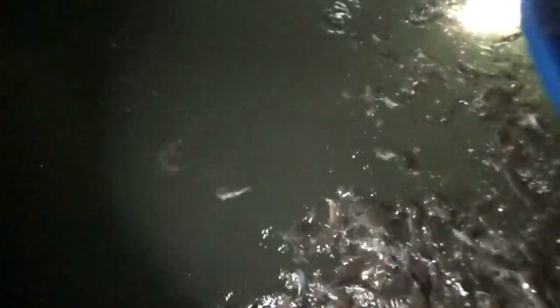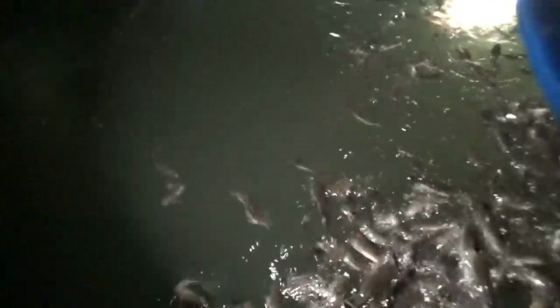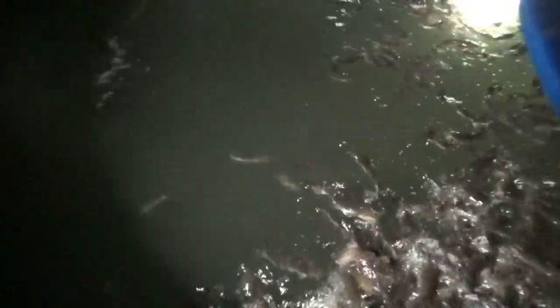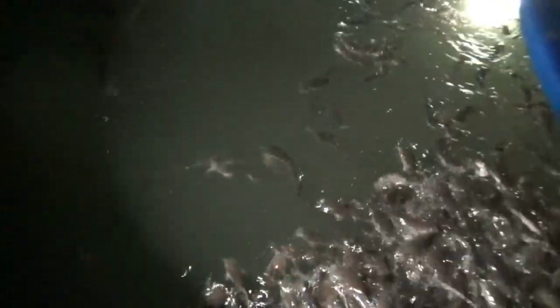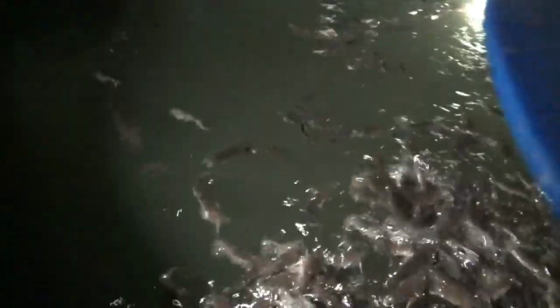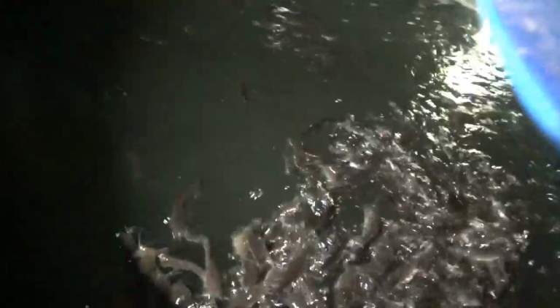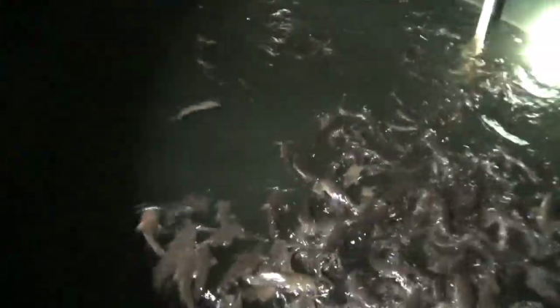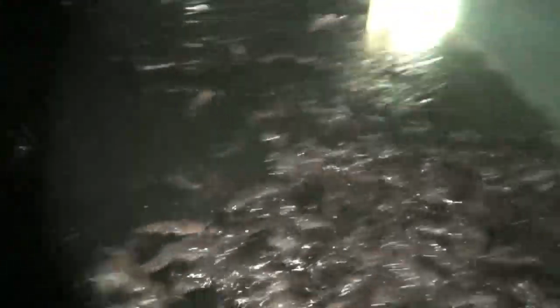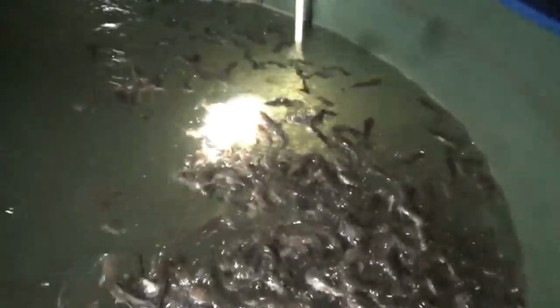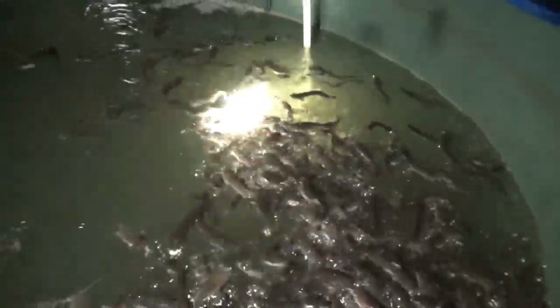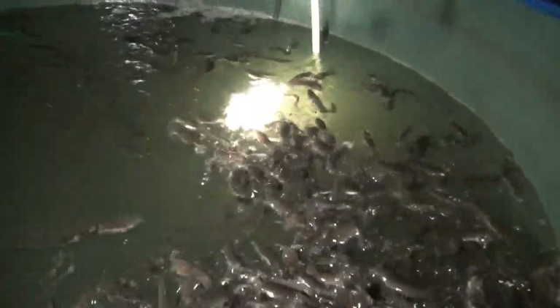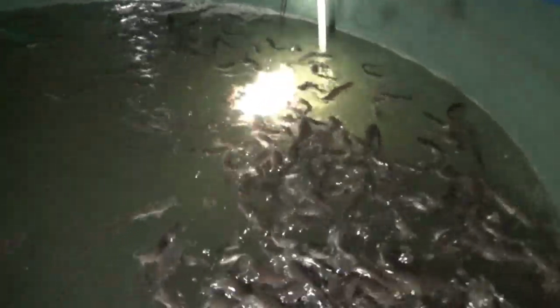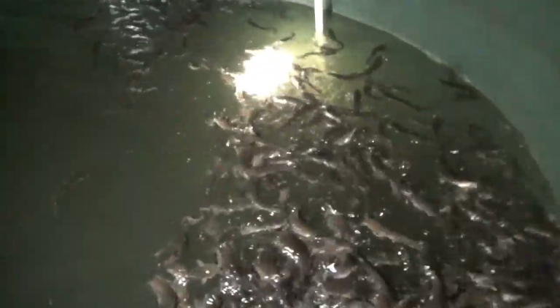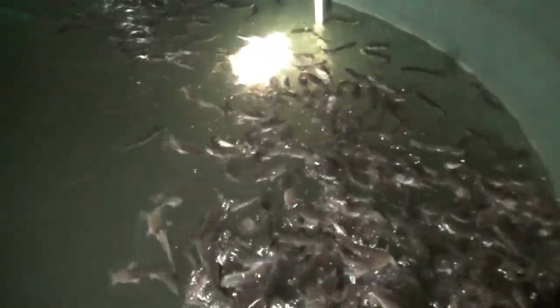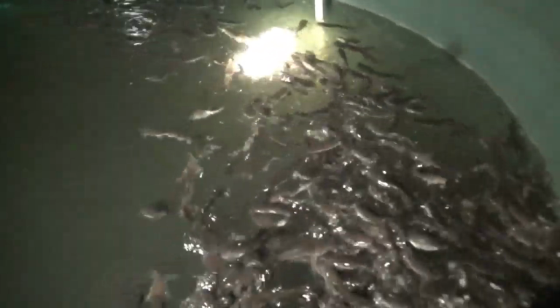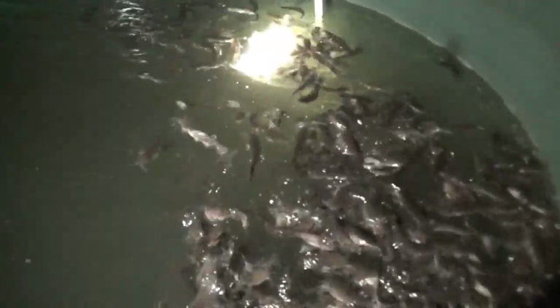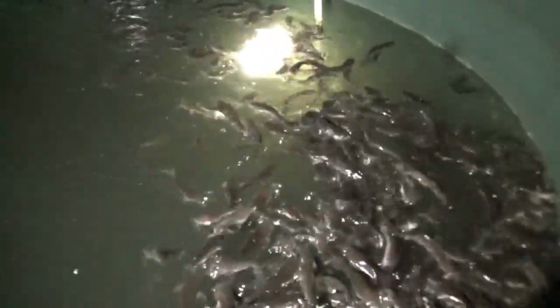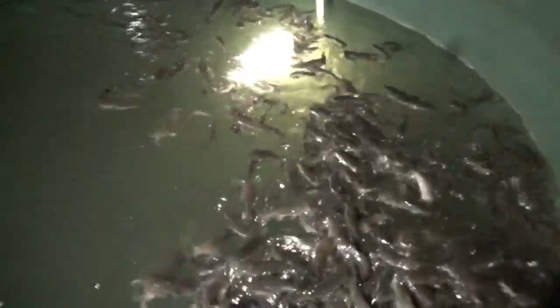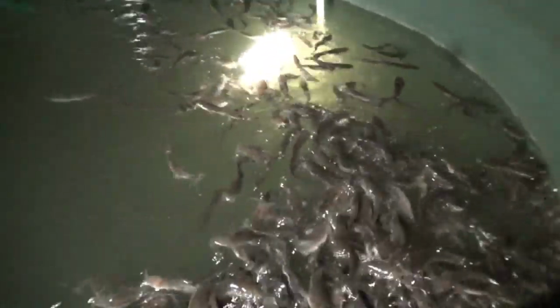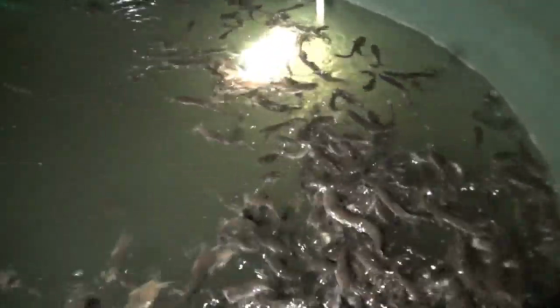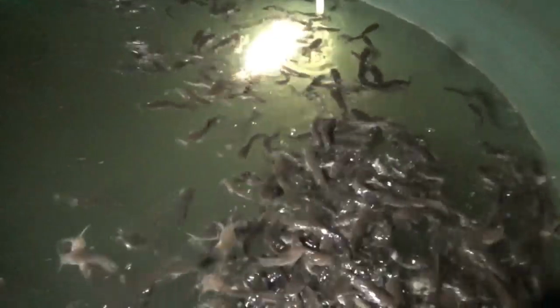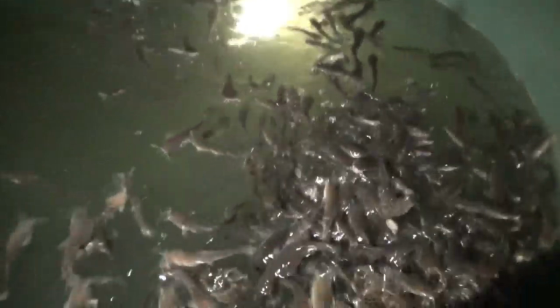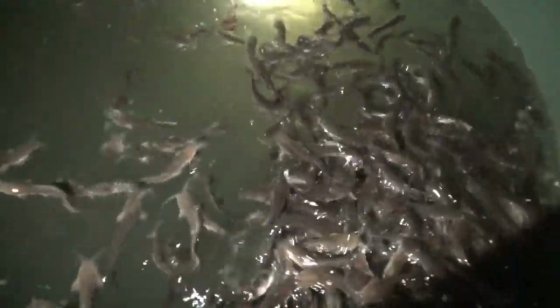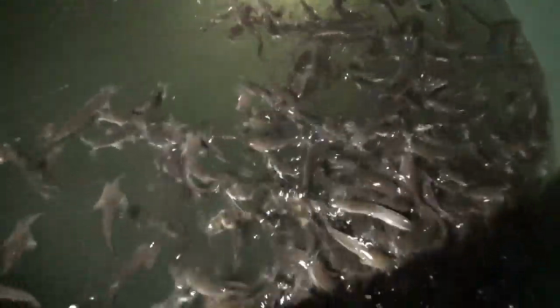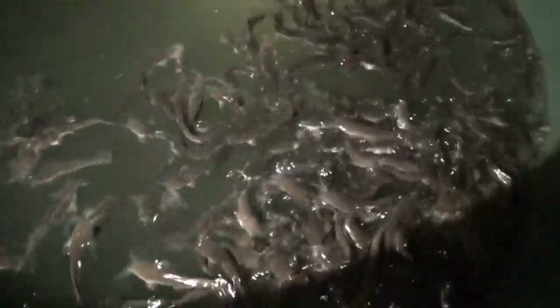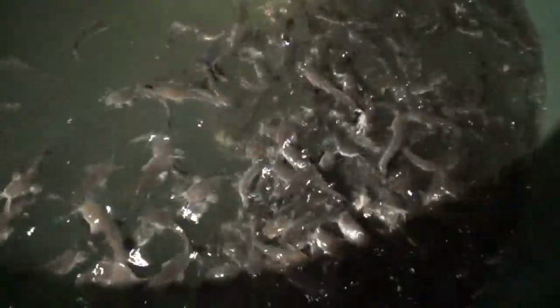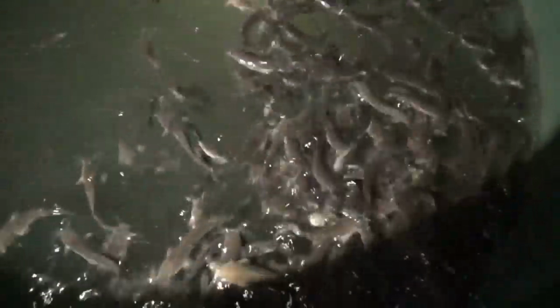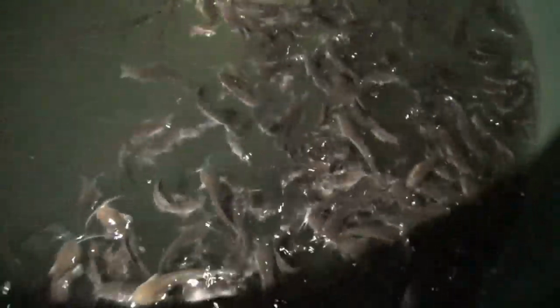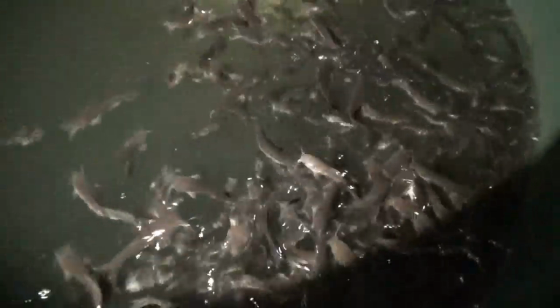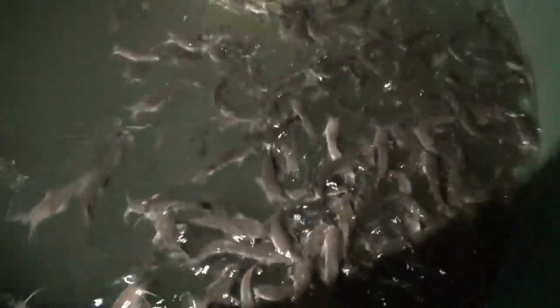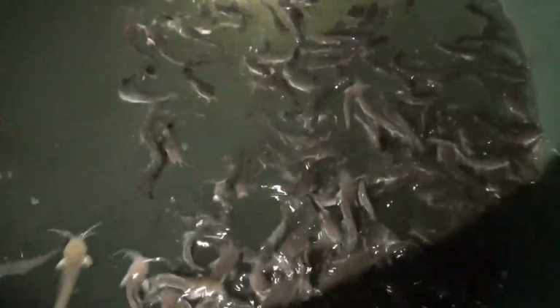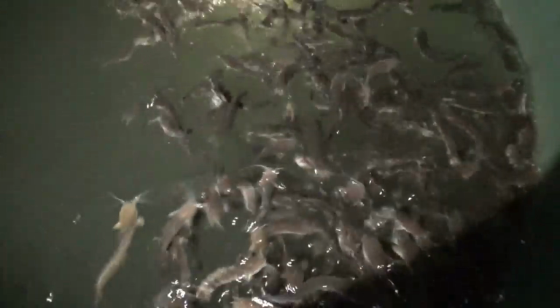Three, four — look at that. Lots and lots of fish. Look at that — cool.